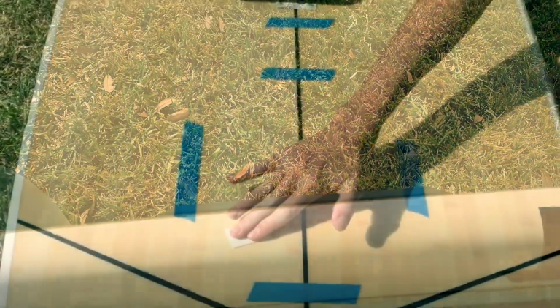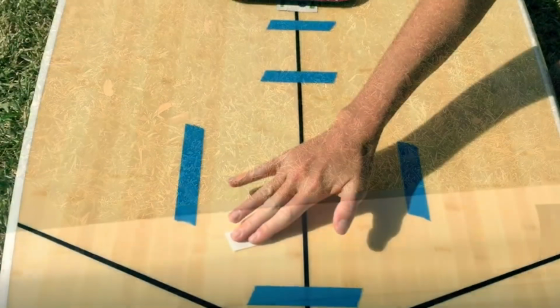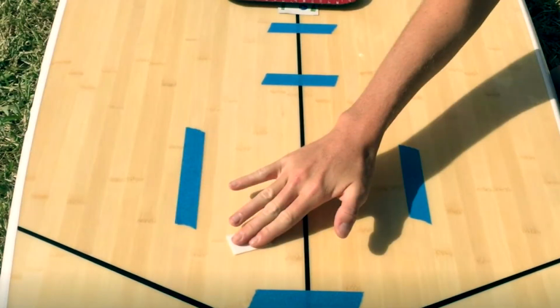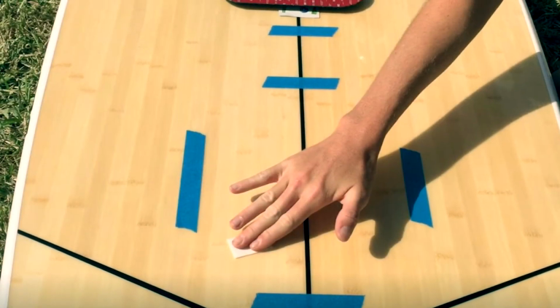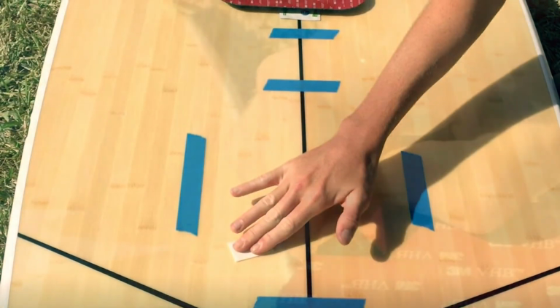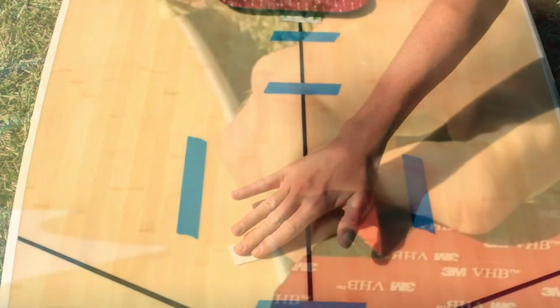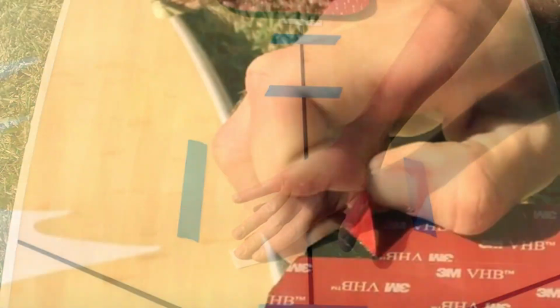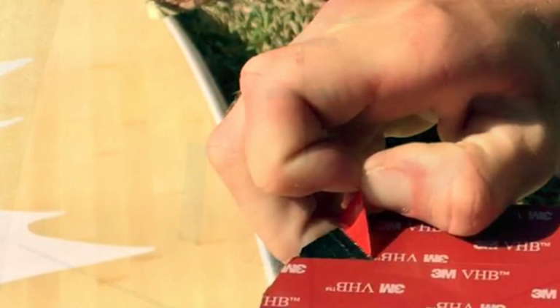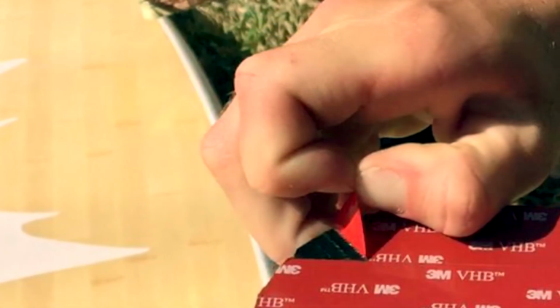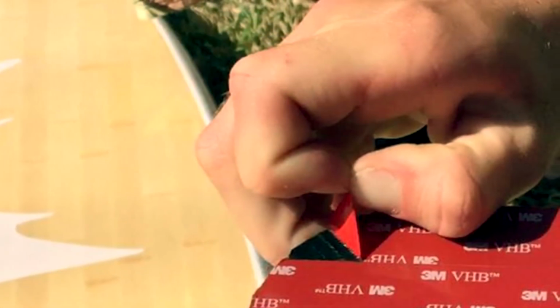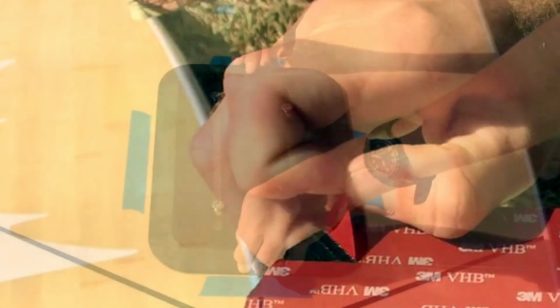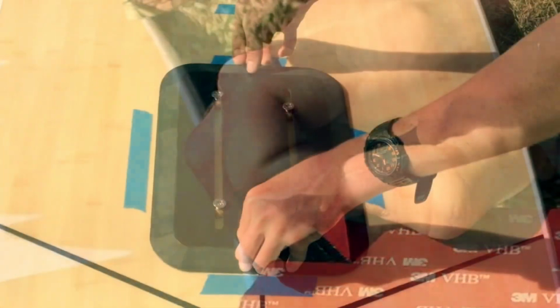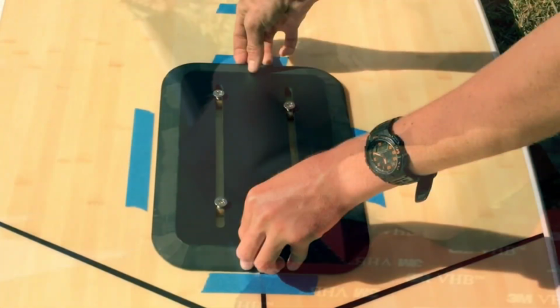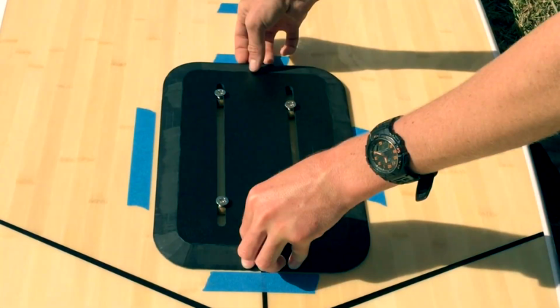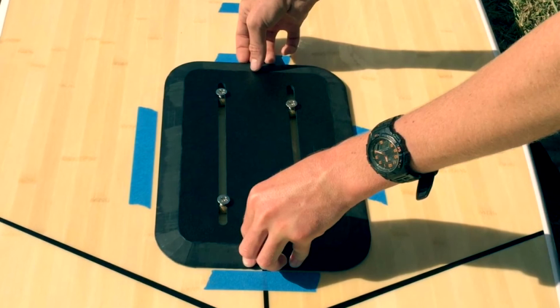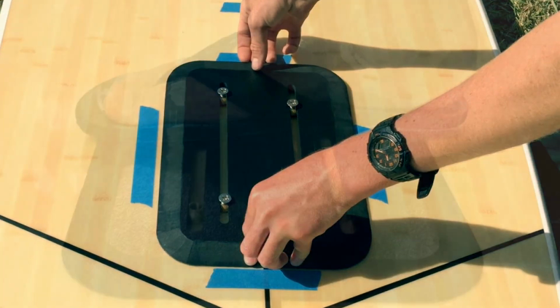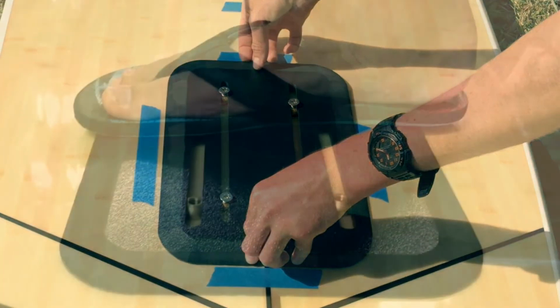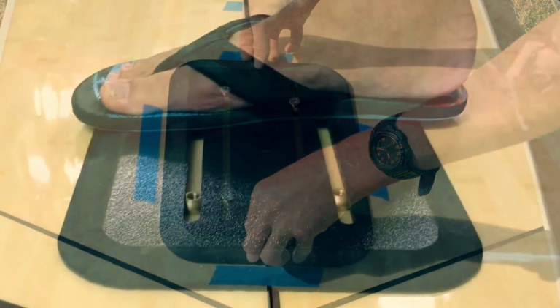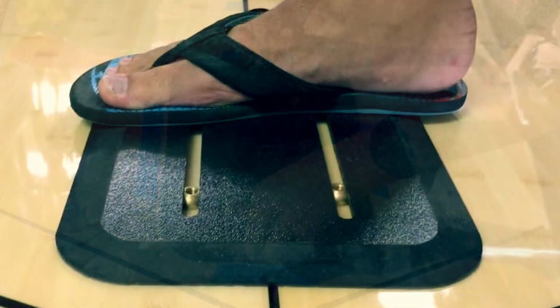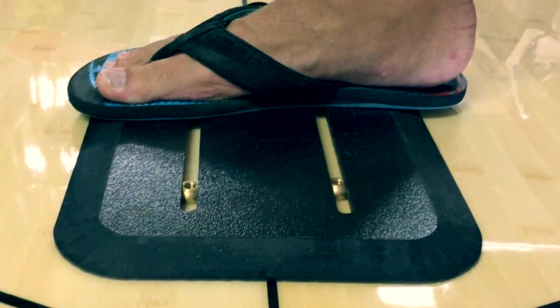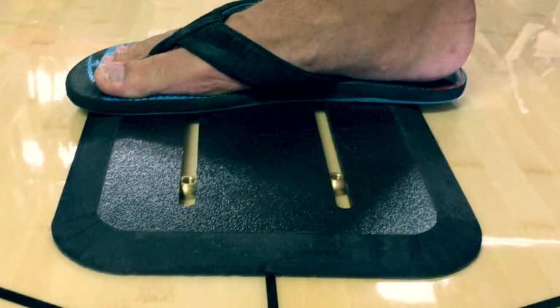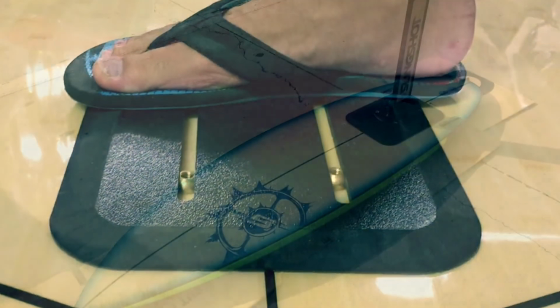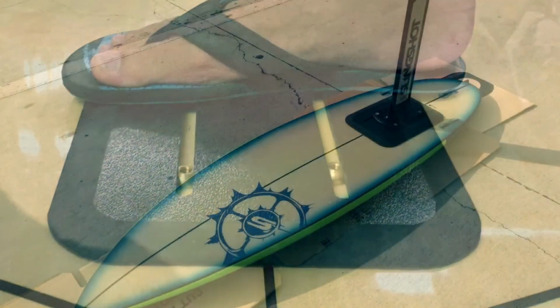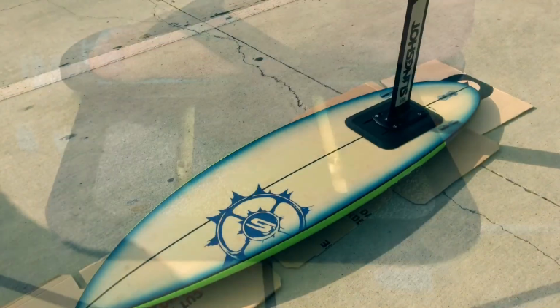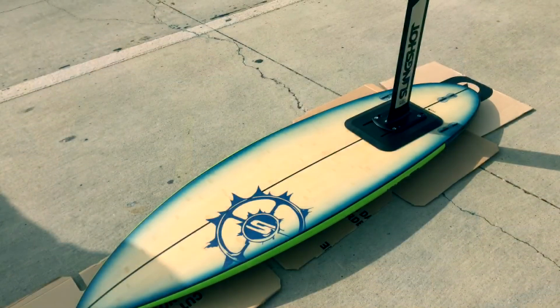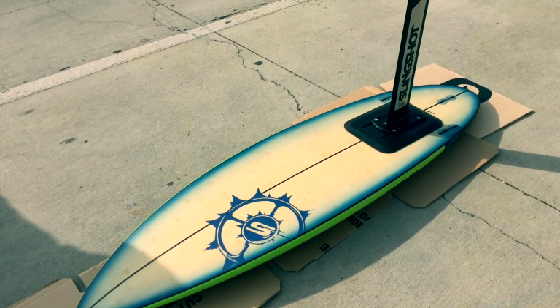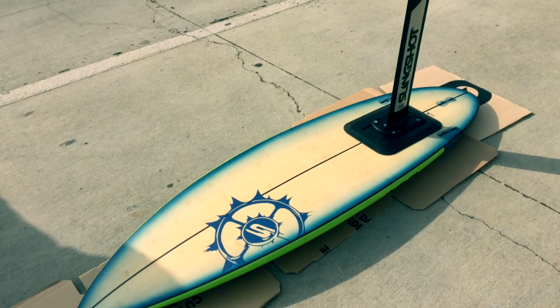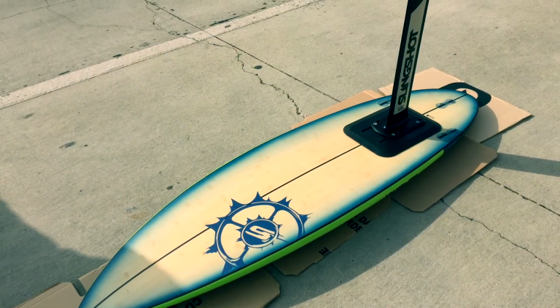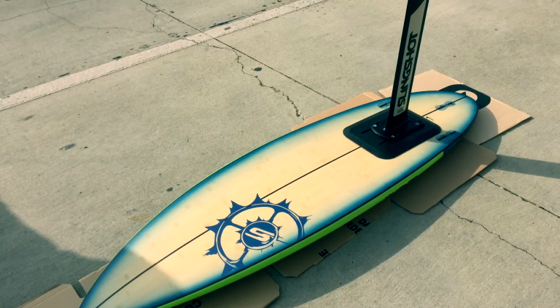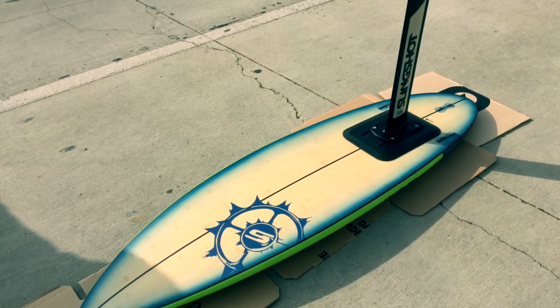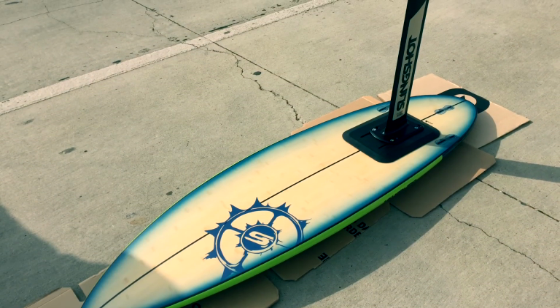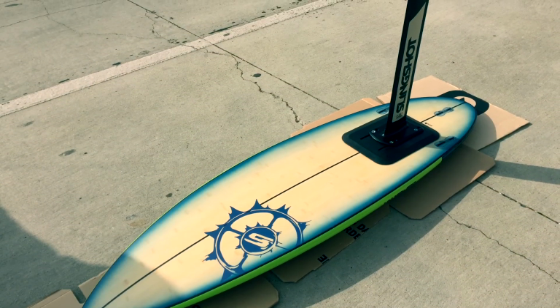Our patent-pending system is easy to install. Just prep, peel, set, and then press and leave it for 24 hours before hitting the water.